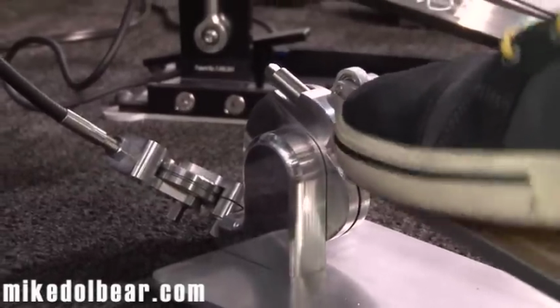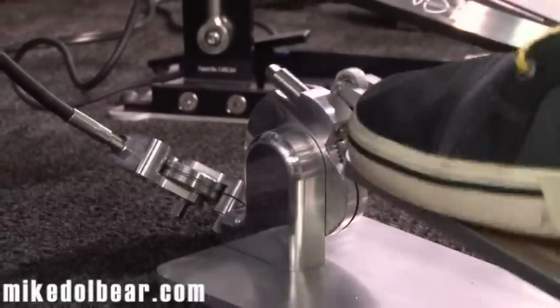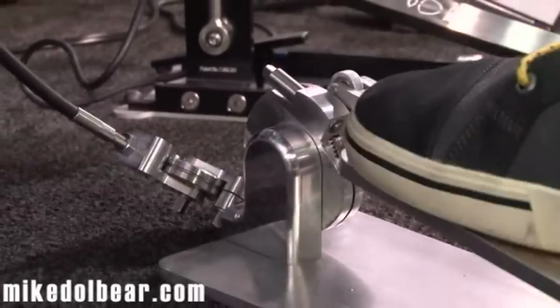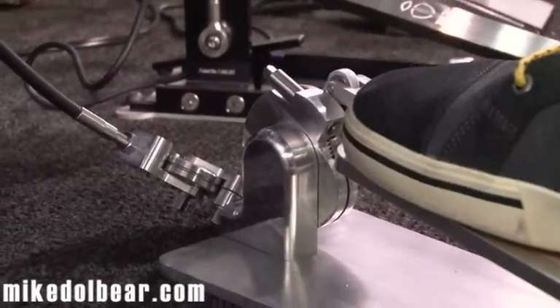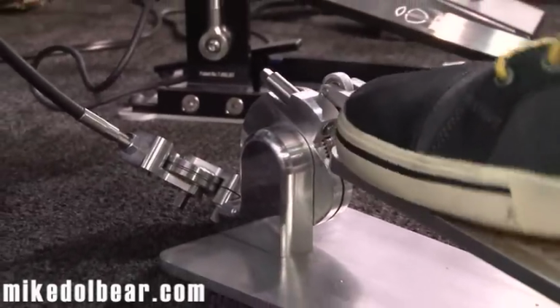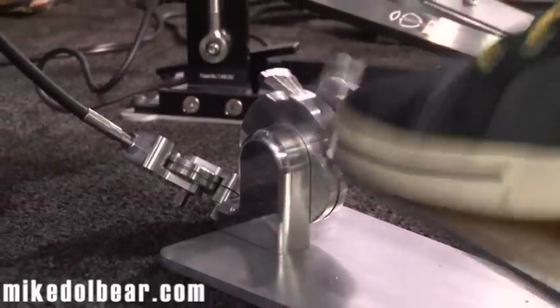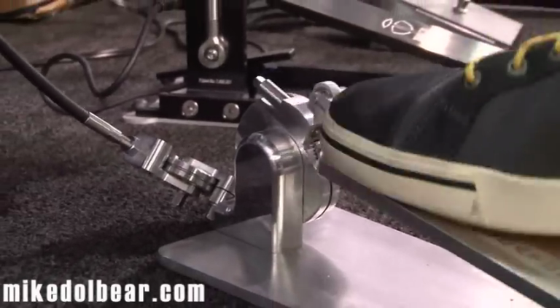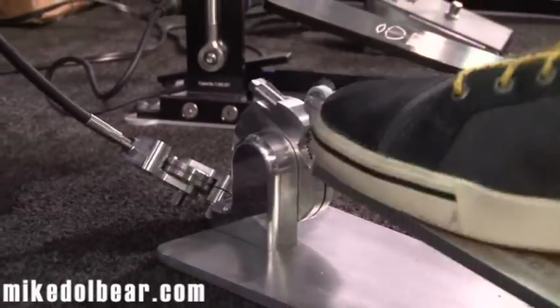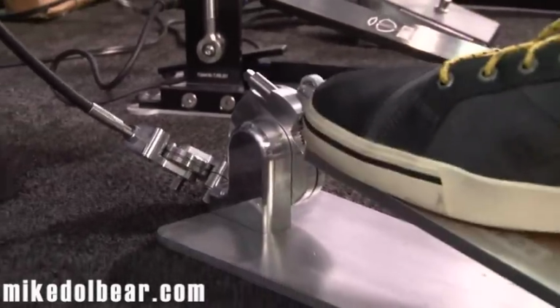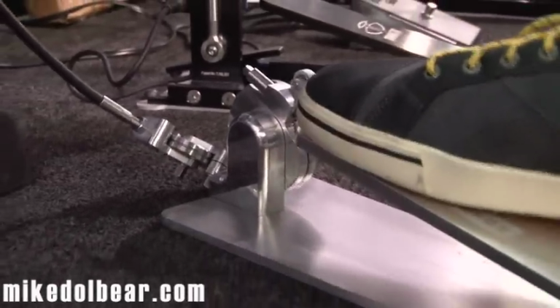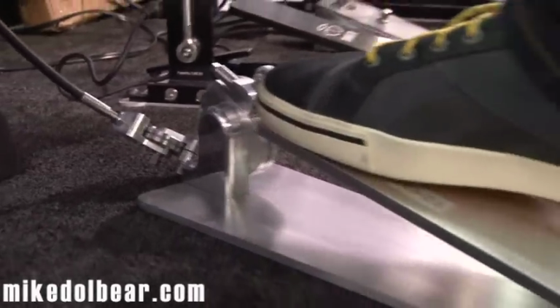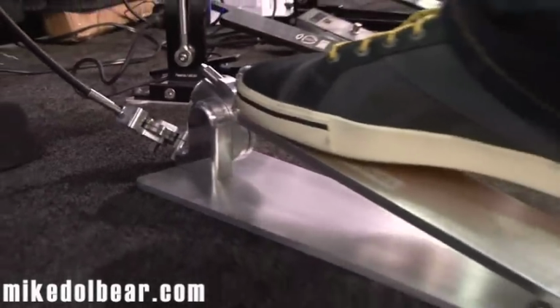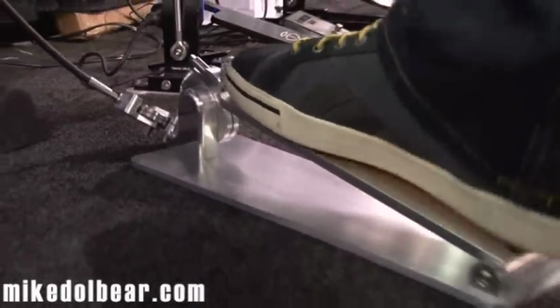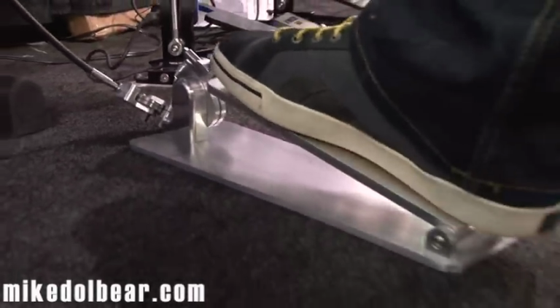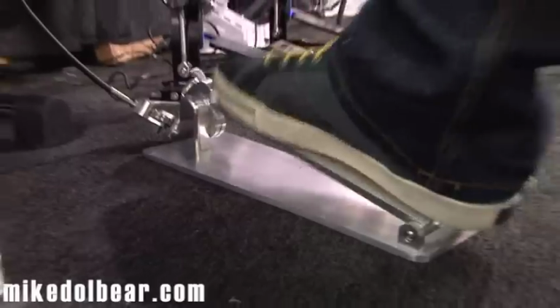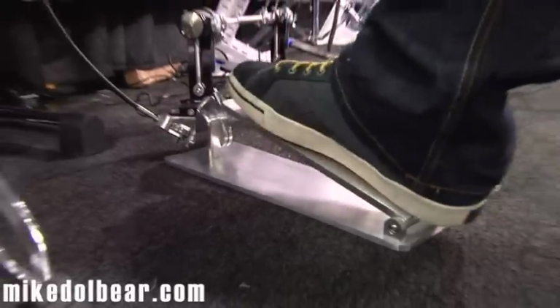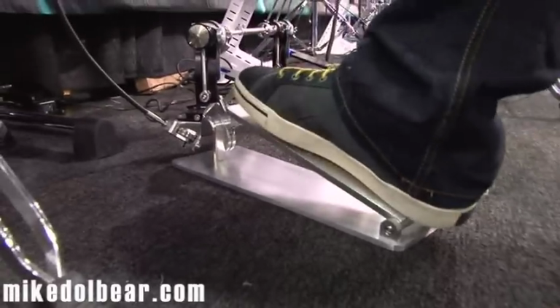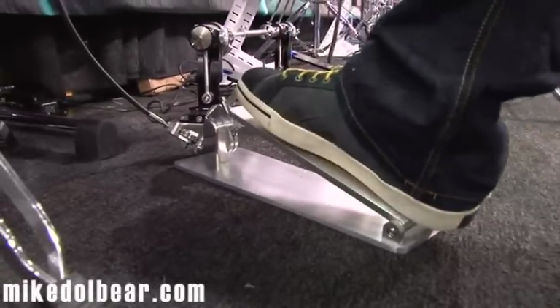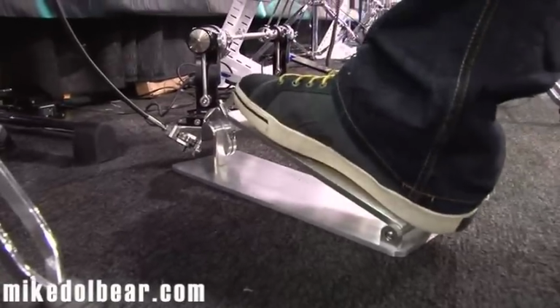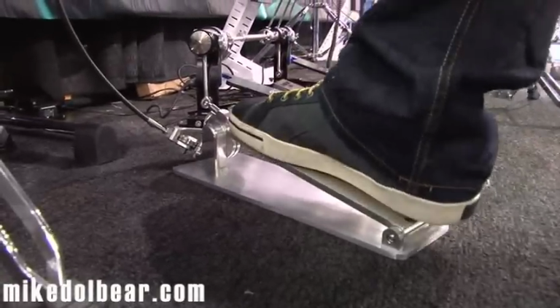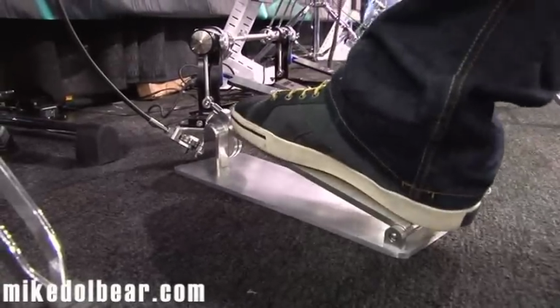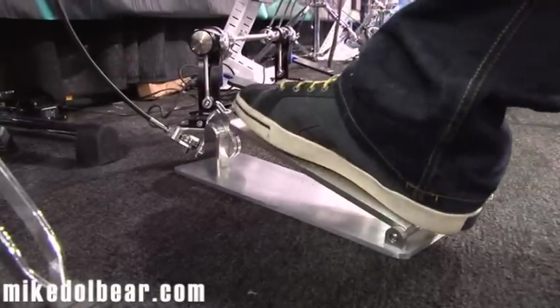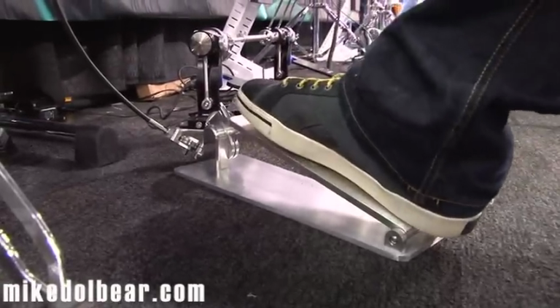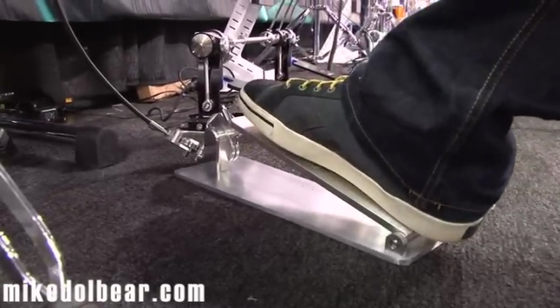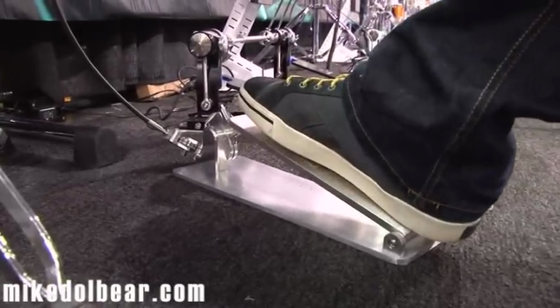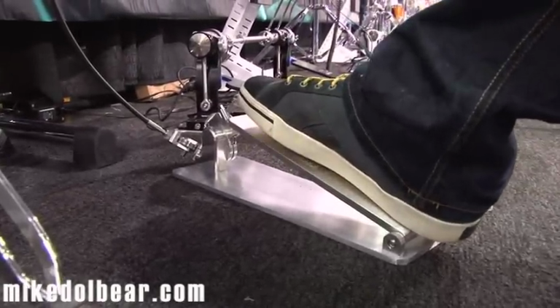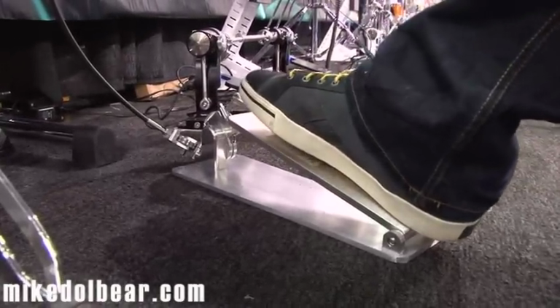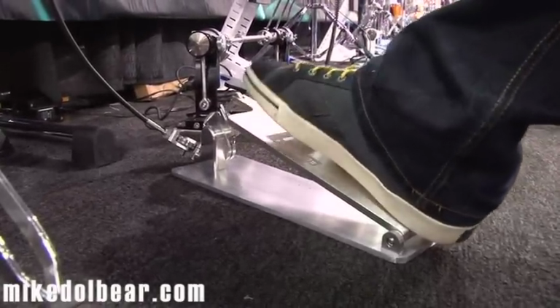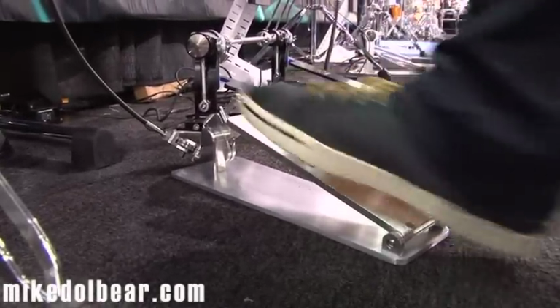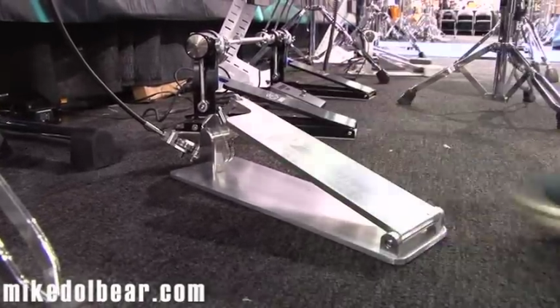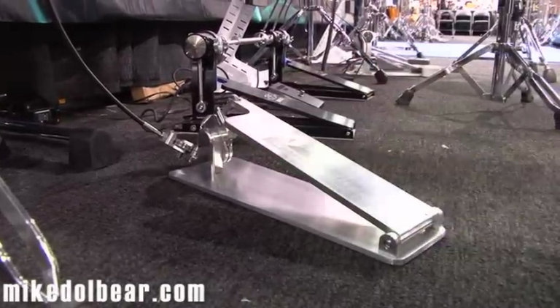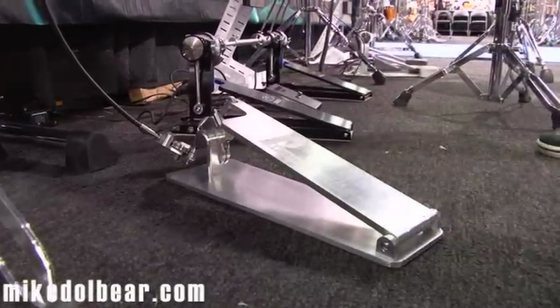It's incredibly smooth. It feels like a normal hi-hat stand — it doesn't feel any different. All adjustable. It's a very, very cool bit of engineering.